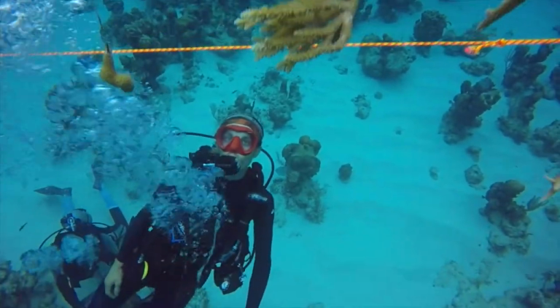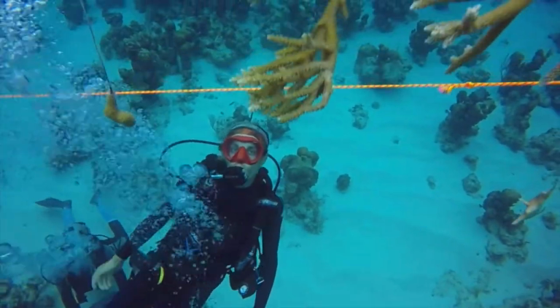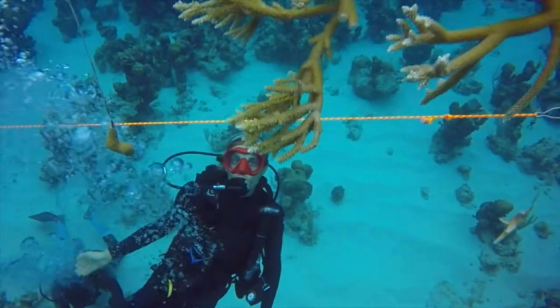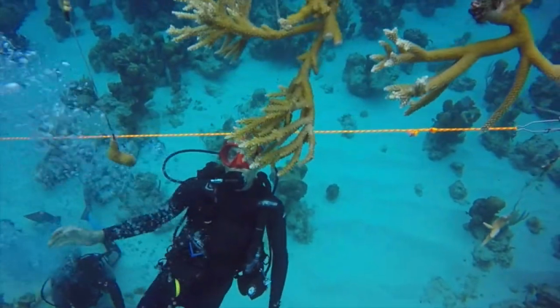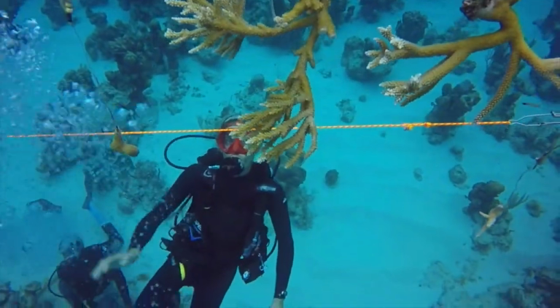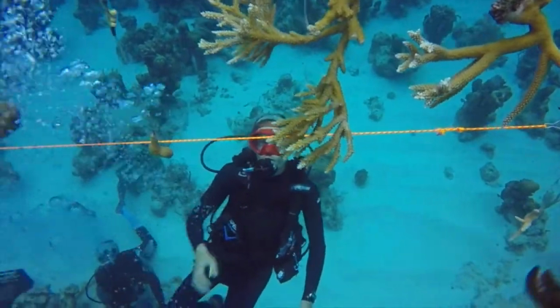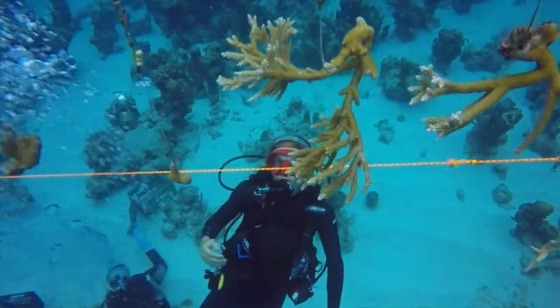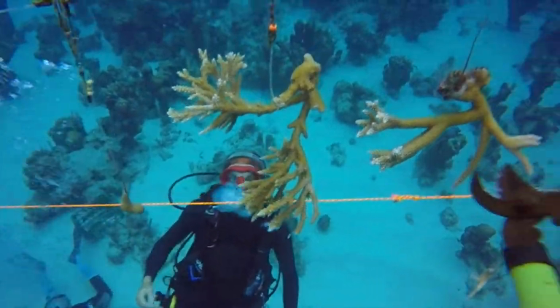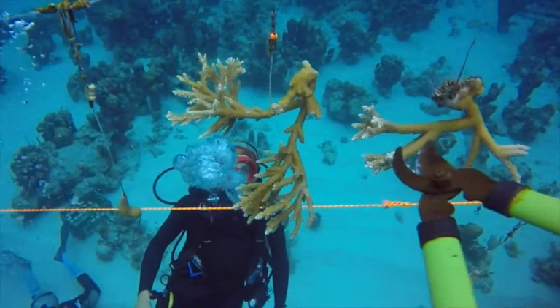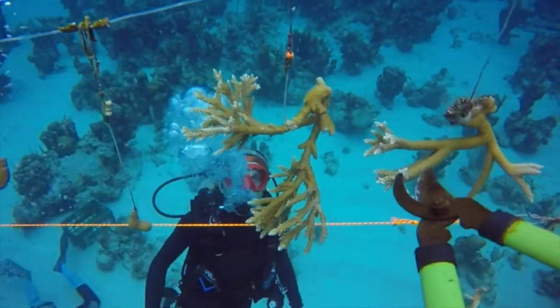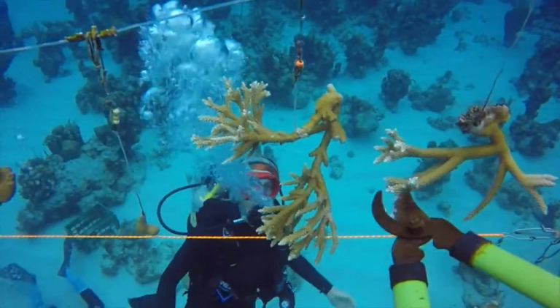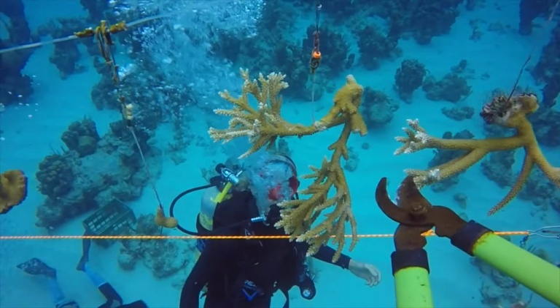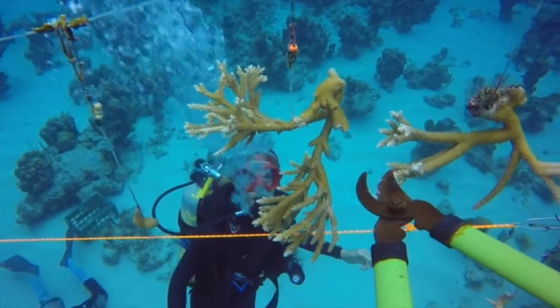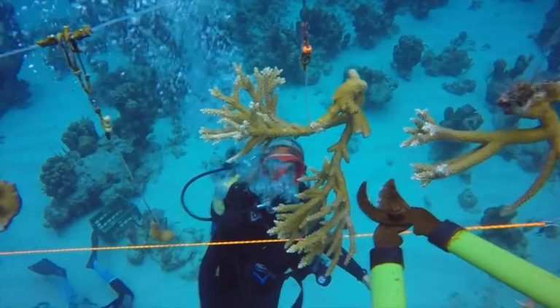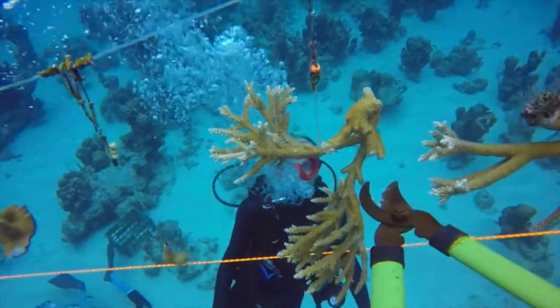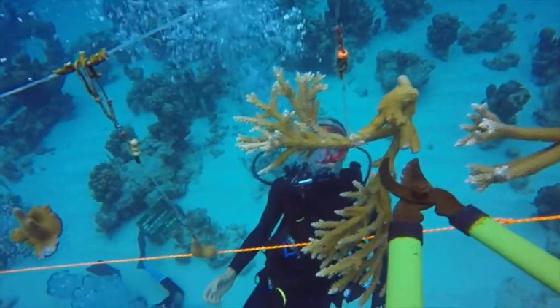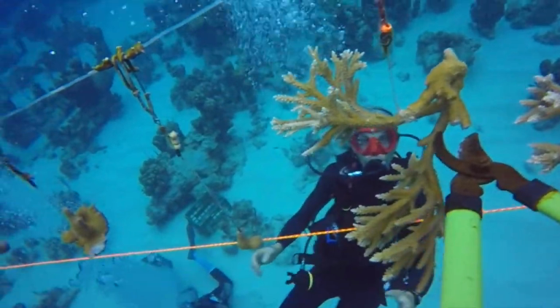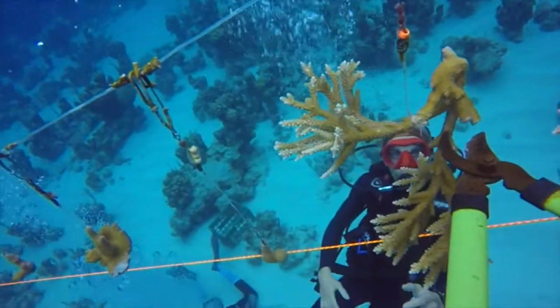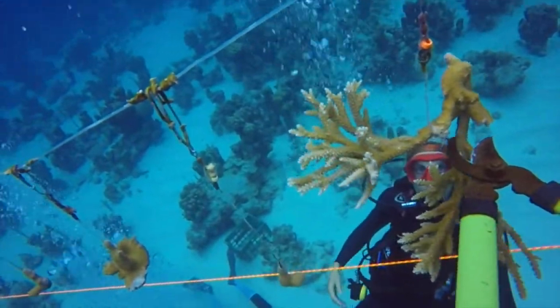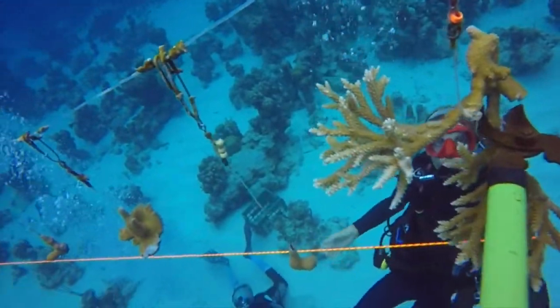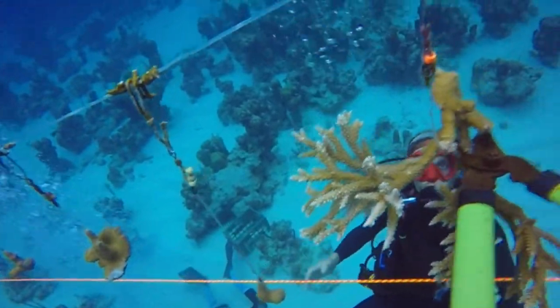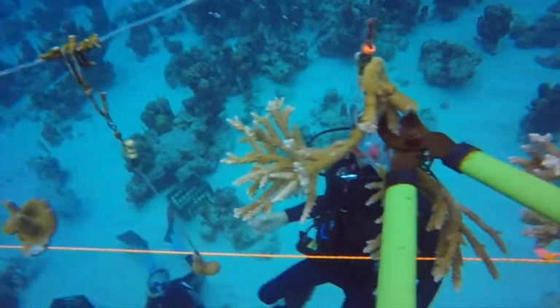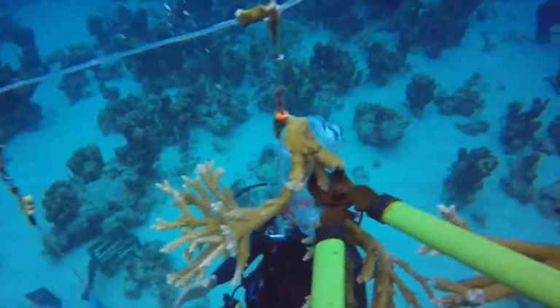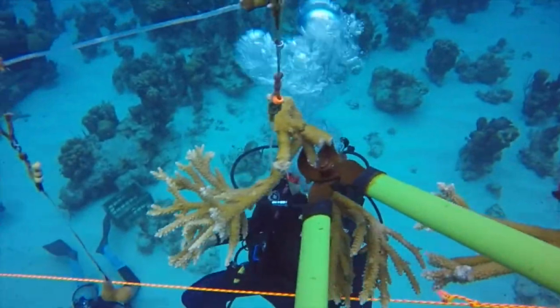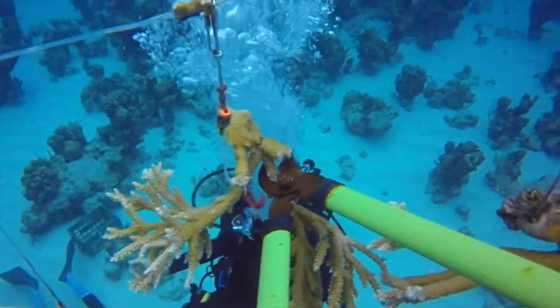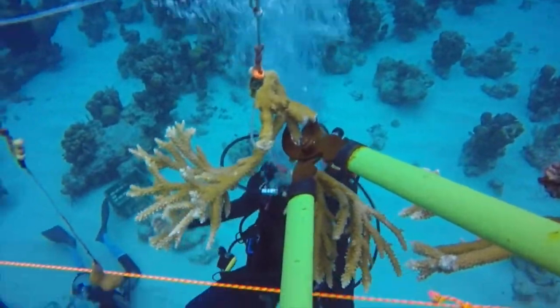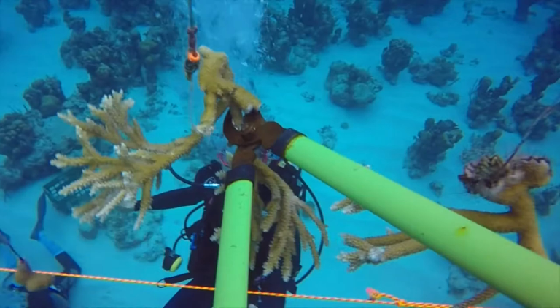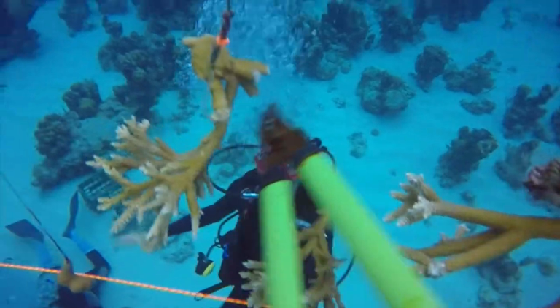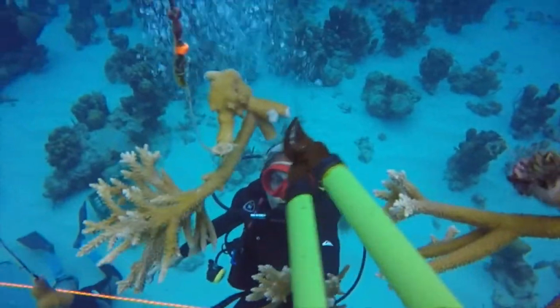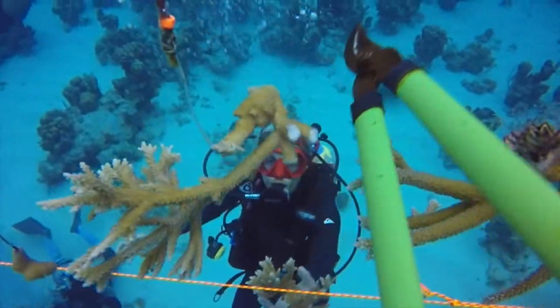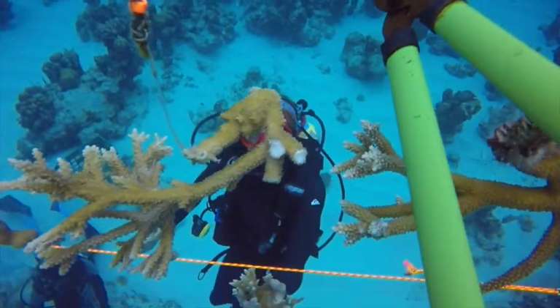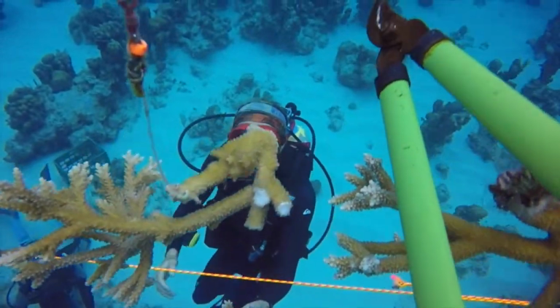Now it's time to cut some fragments. The corals are cut at the base, but not too much, to allow future growth. They are caught and stashed into a crate until they are ready to bring to the surface.